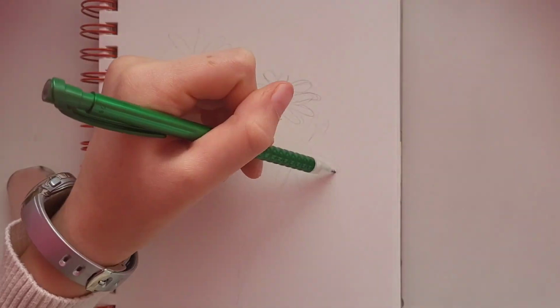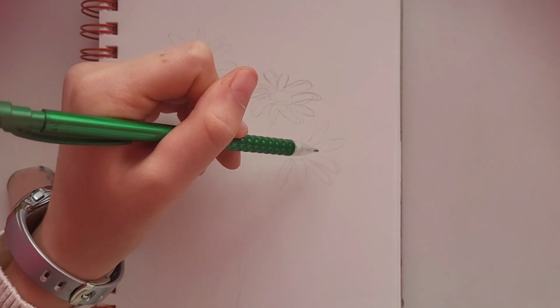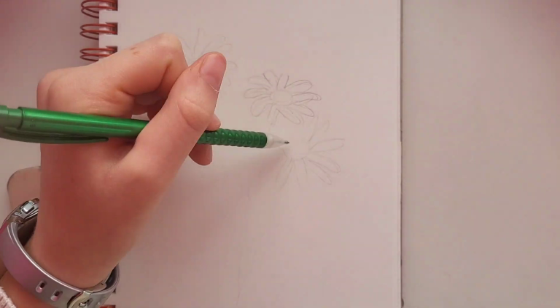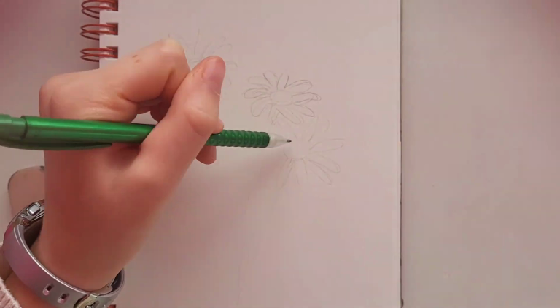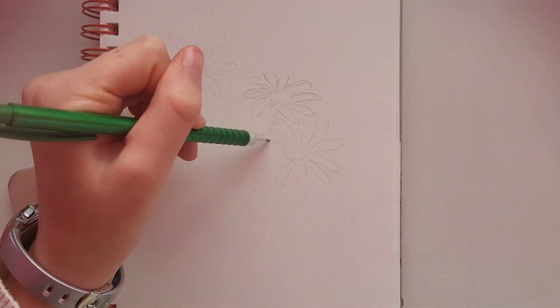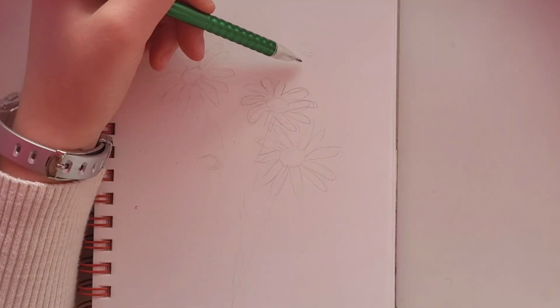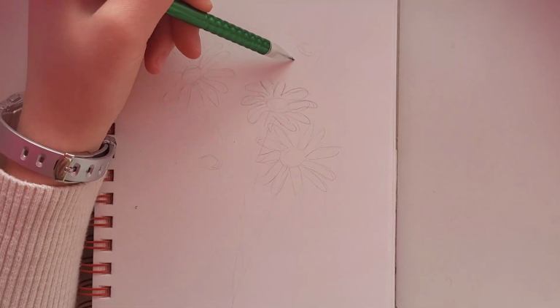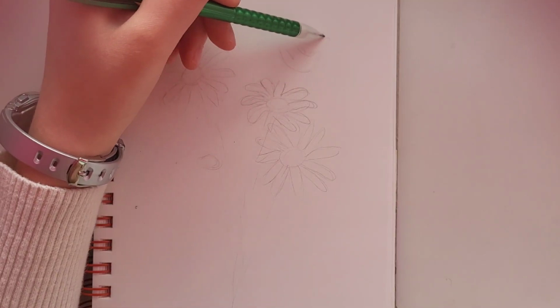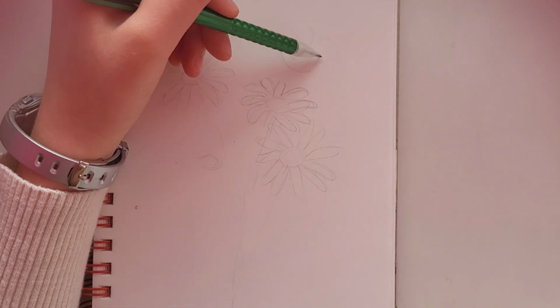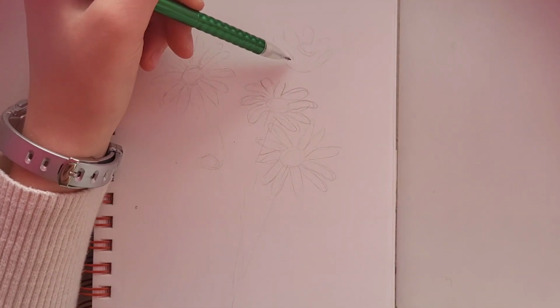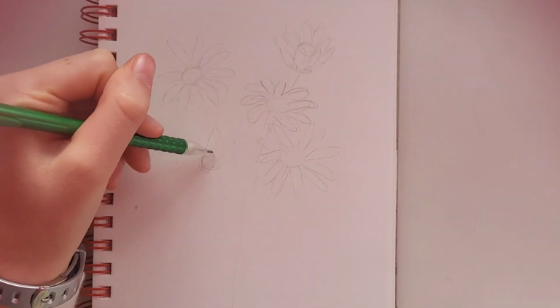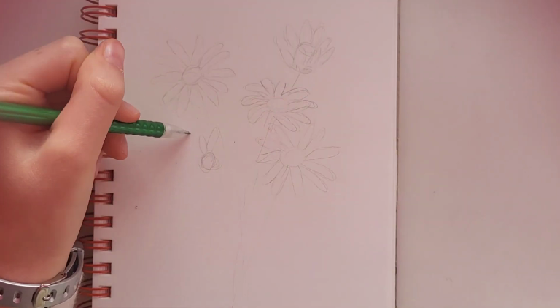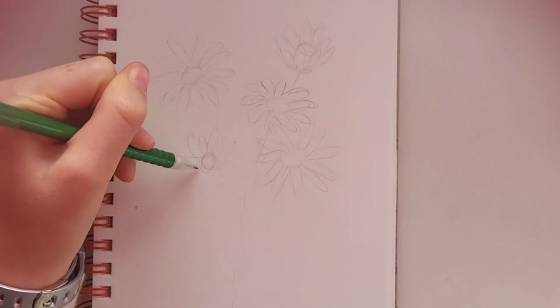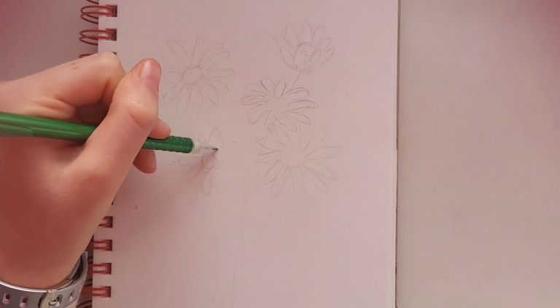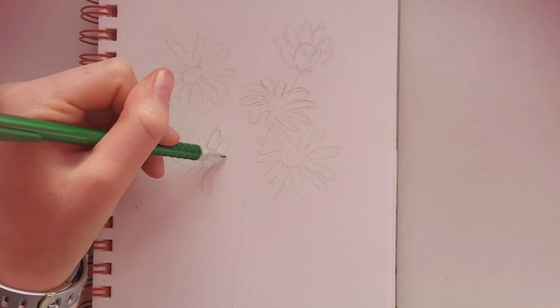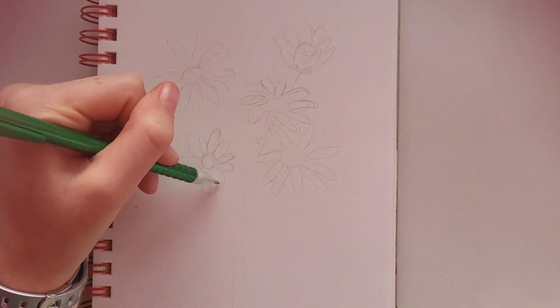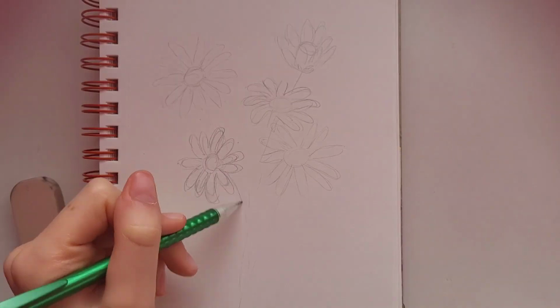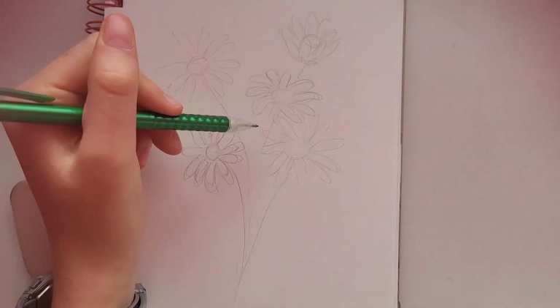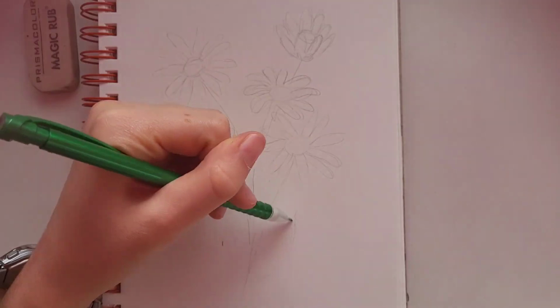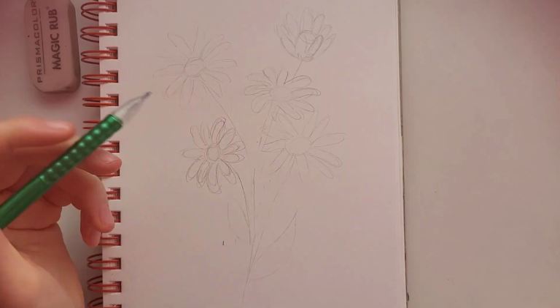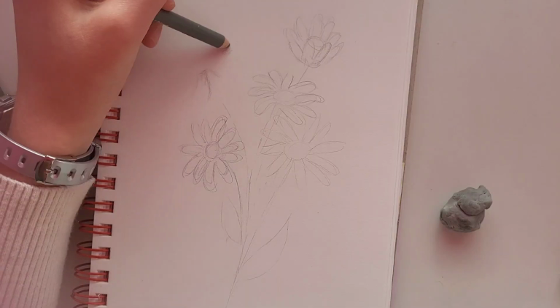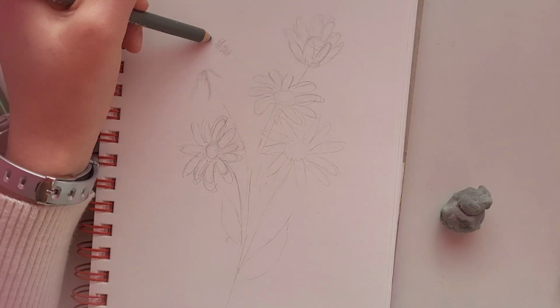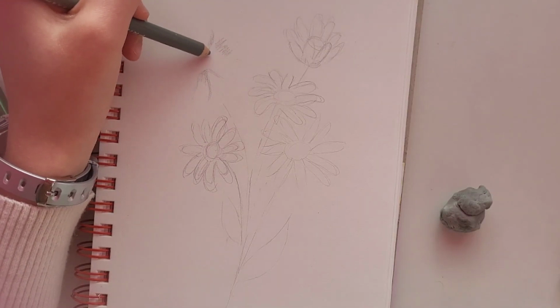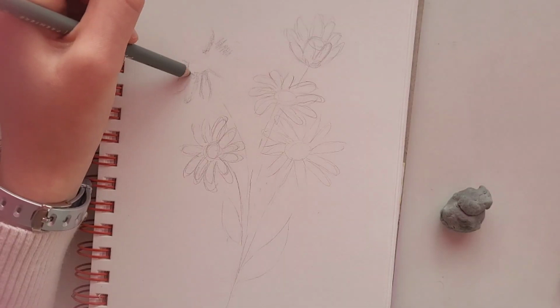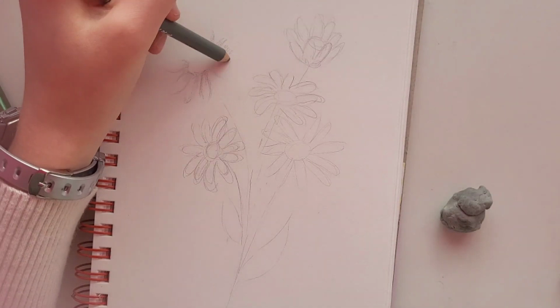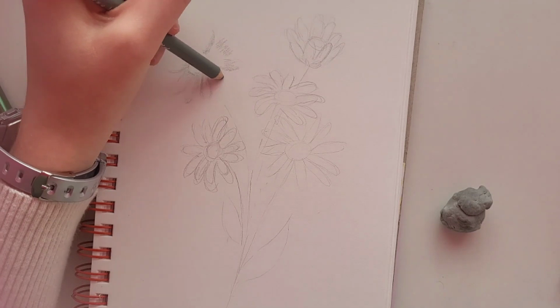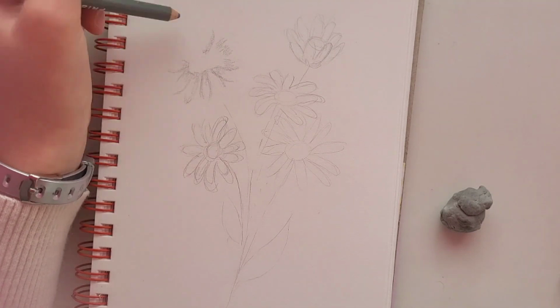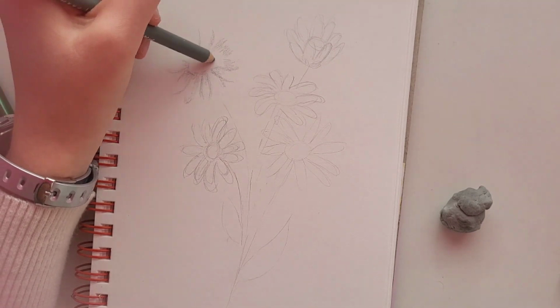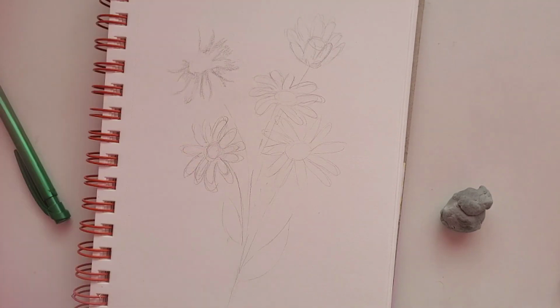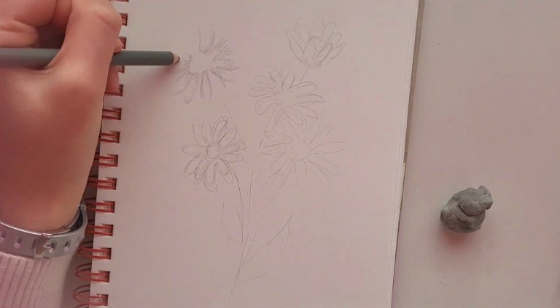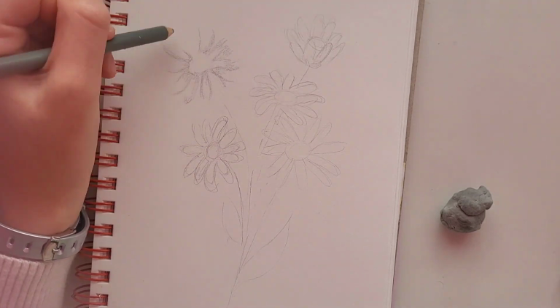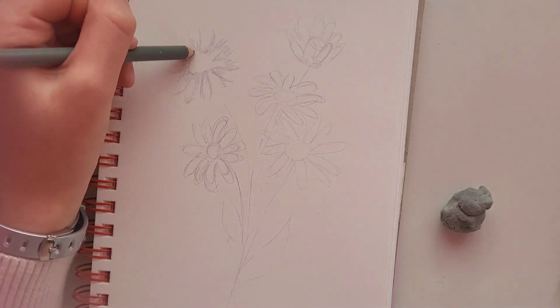I just jumped right into the sketch. I originally thought I was going to do three flowers, but it just looked kind of awkward, so I added two more, all in kind of different positions. I had a reference of like a flower field and I was just choosing a few flowers to draw from it, so I was kind of just making it up as I went.